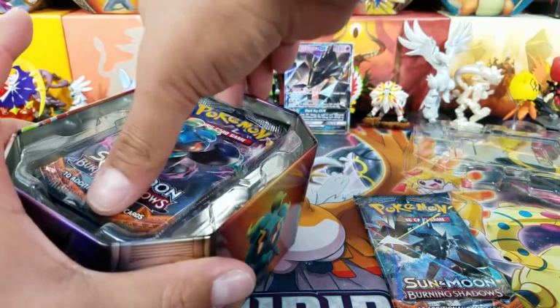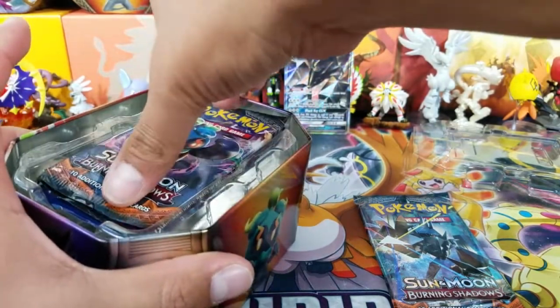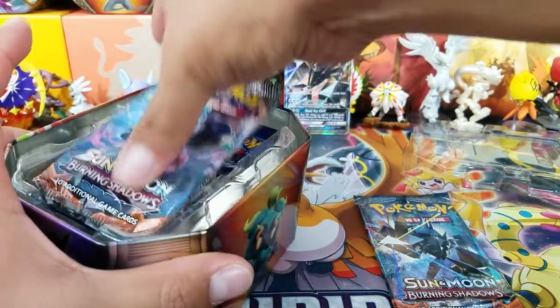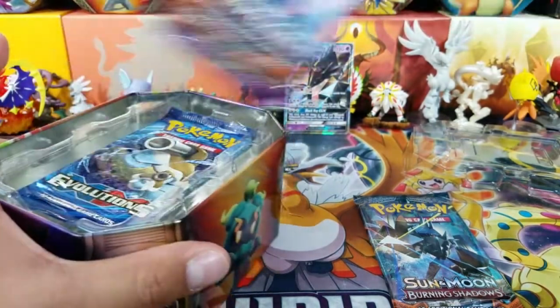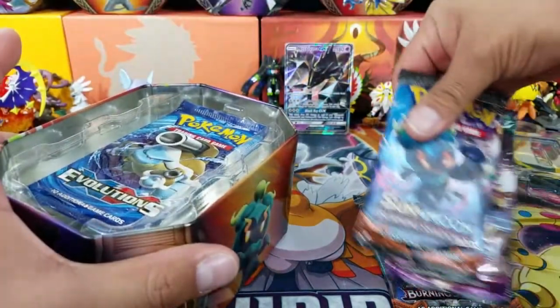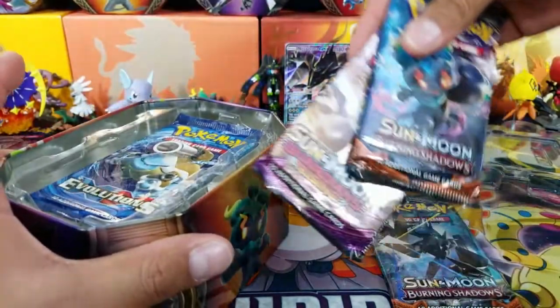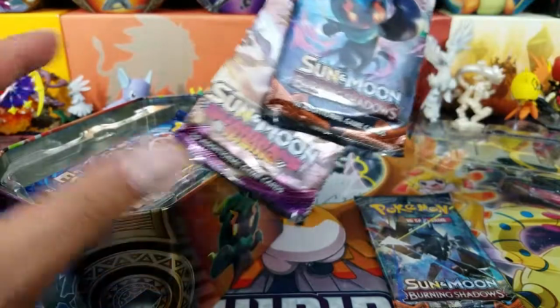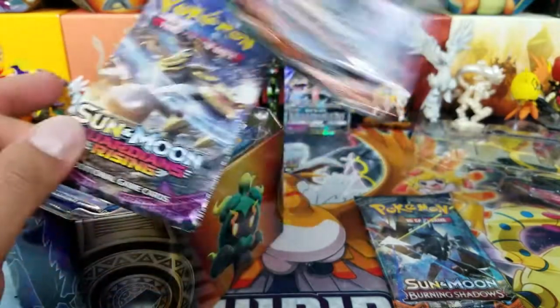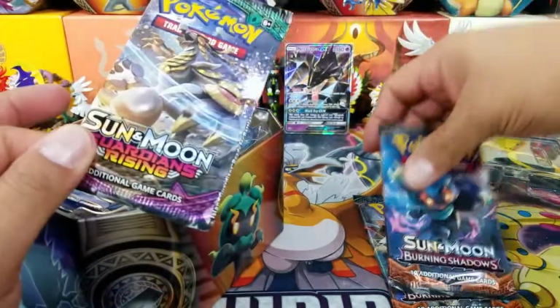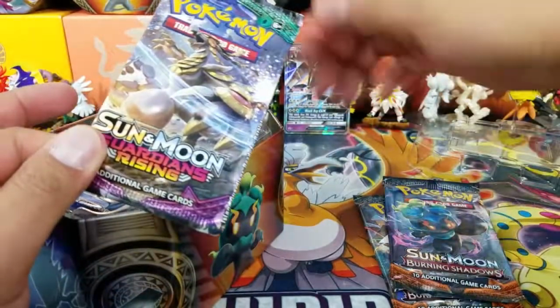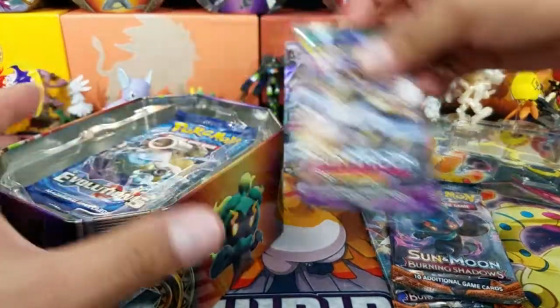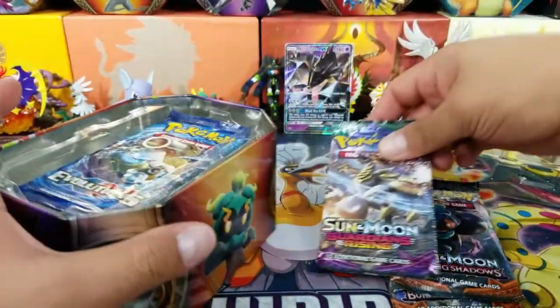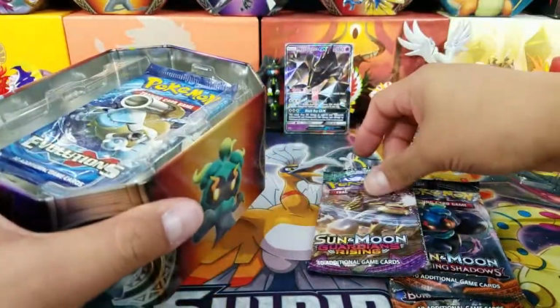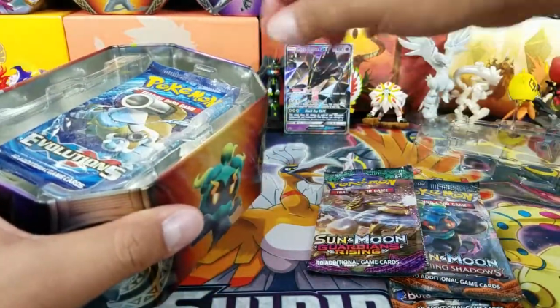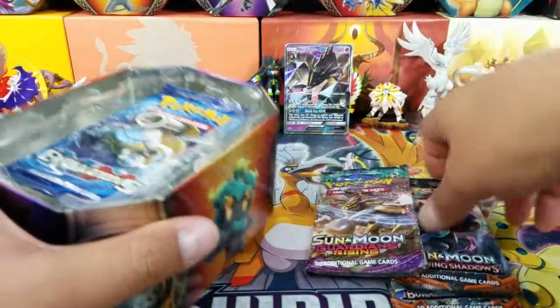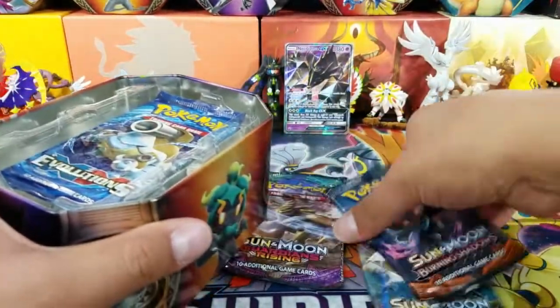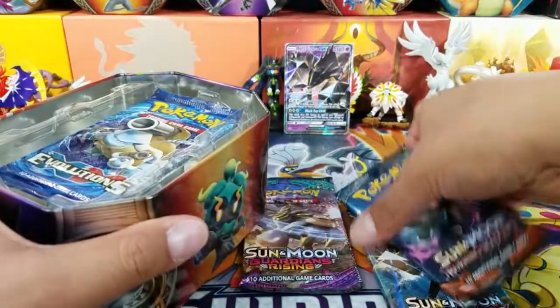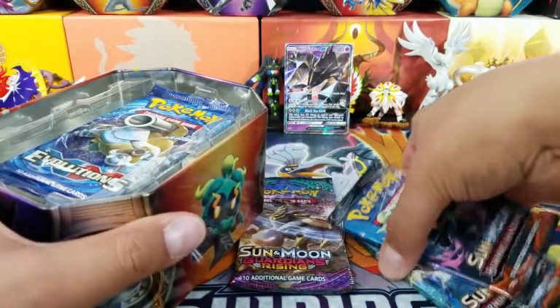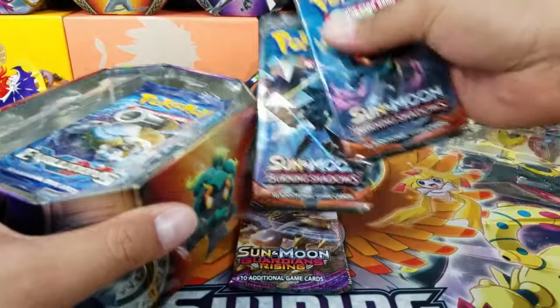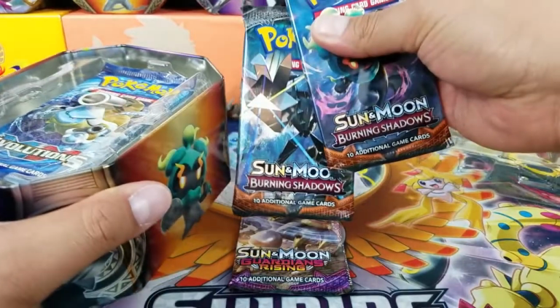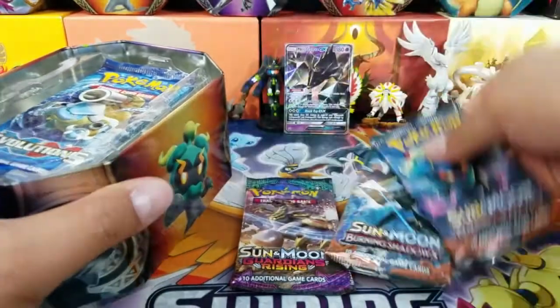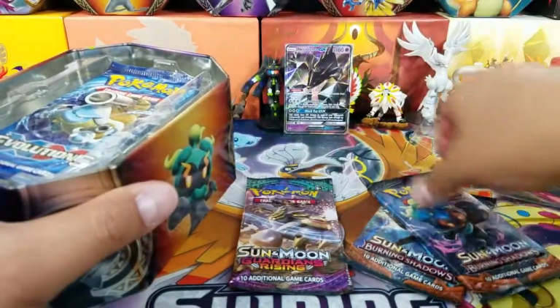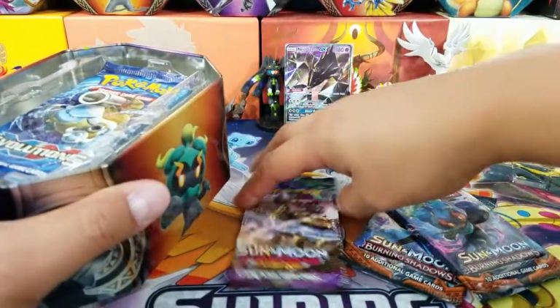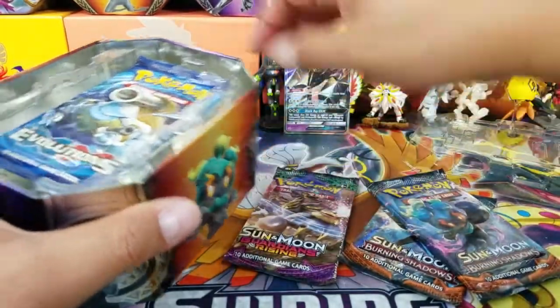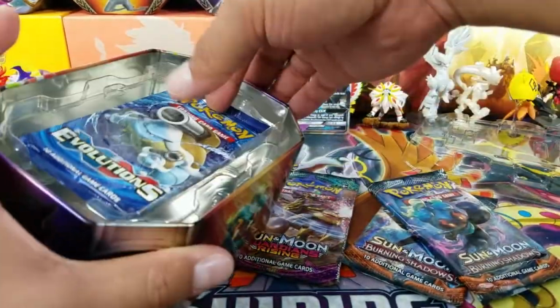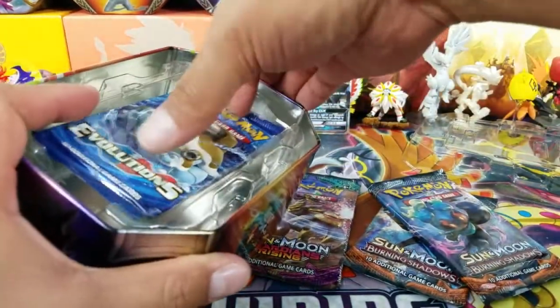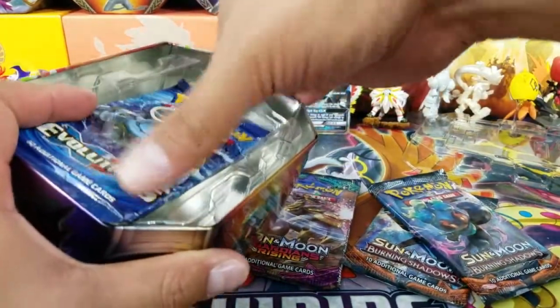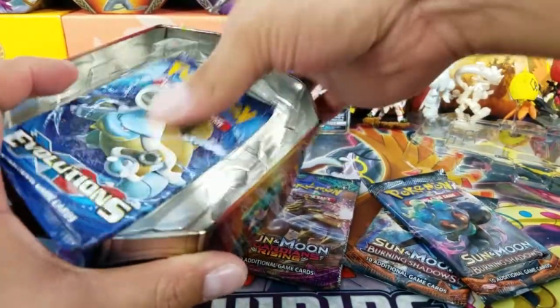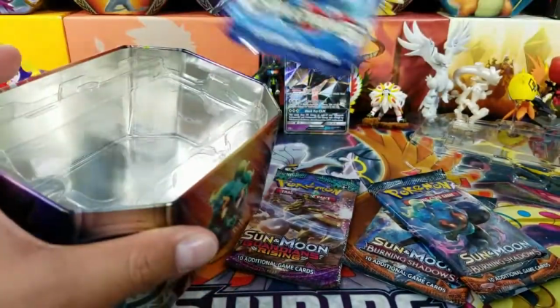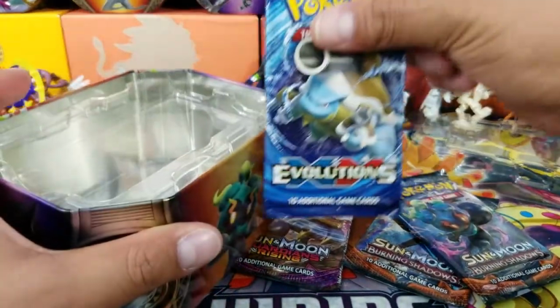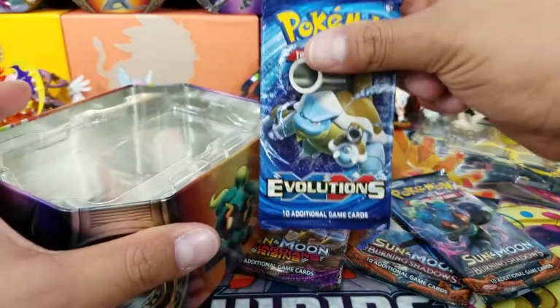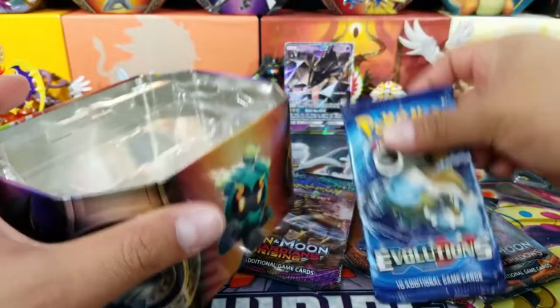This tin contains 2 Burning Shadows packs, 1 Guardians Rising pack, and 1 Evolutions pack.